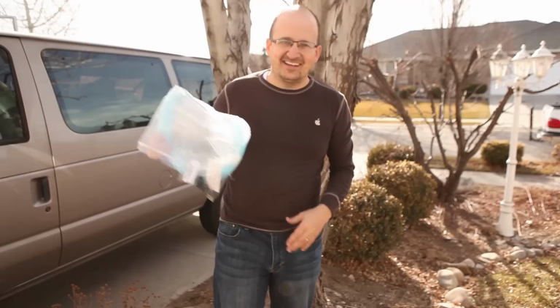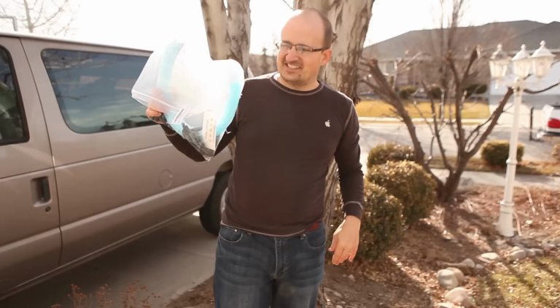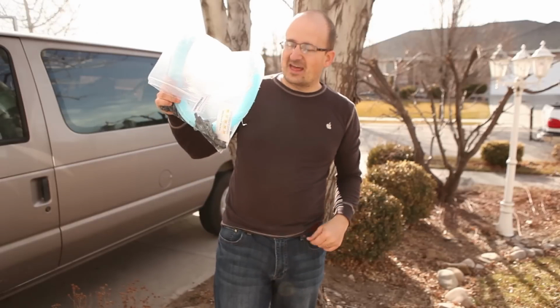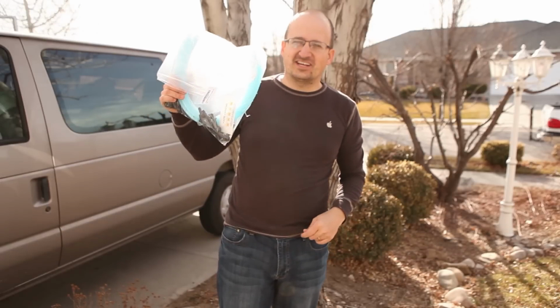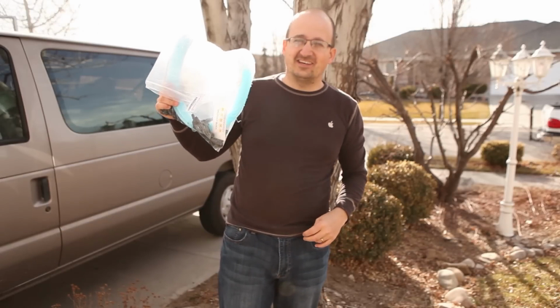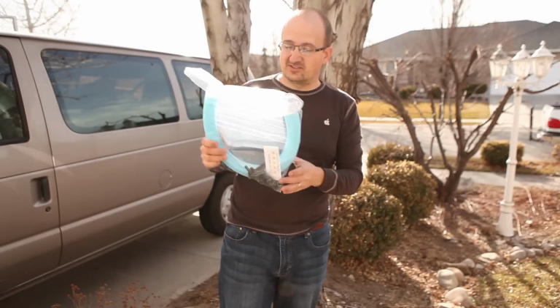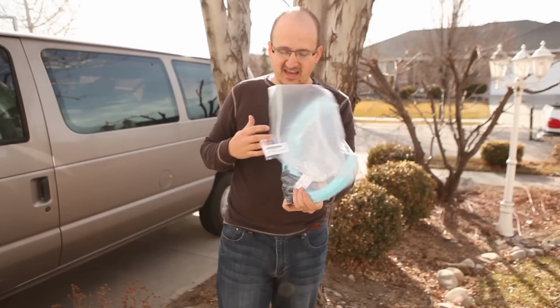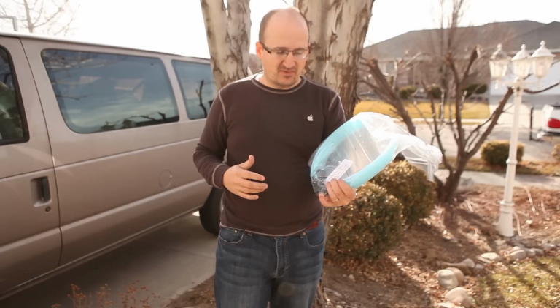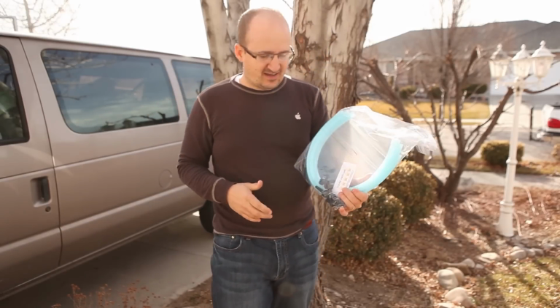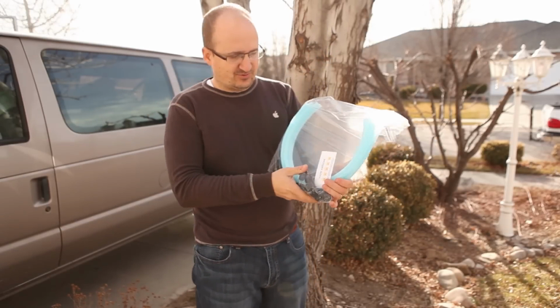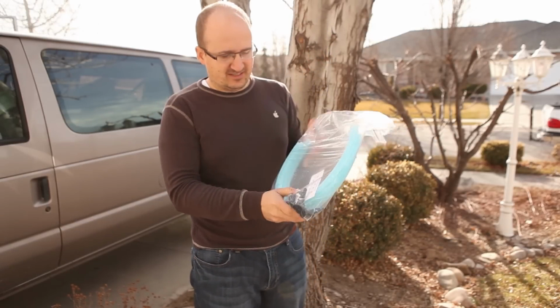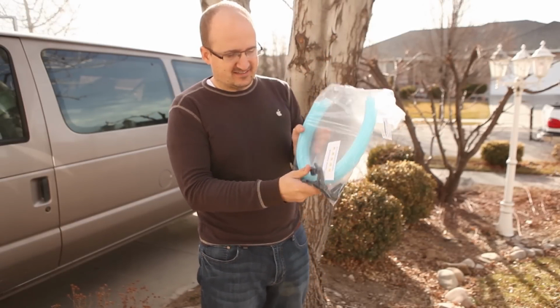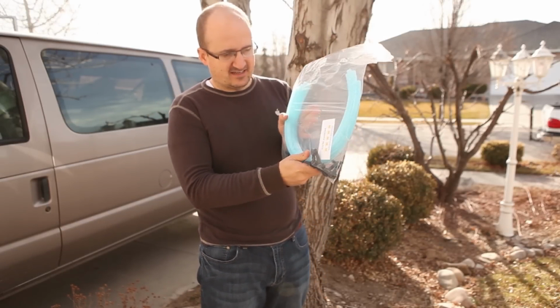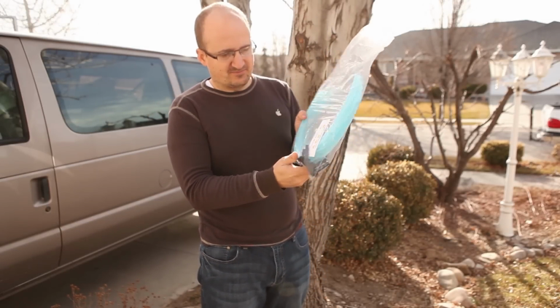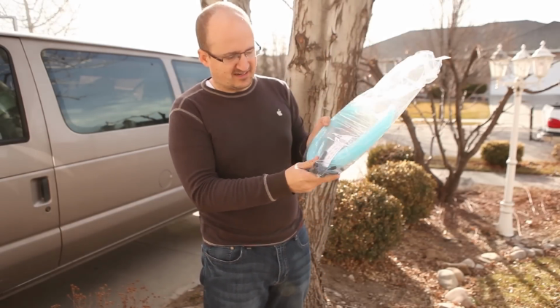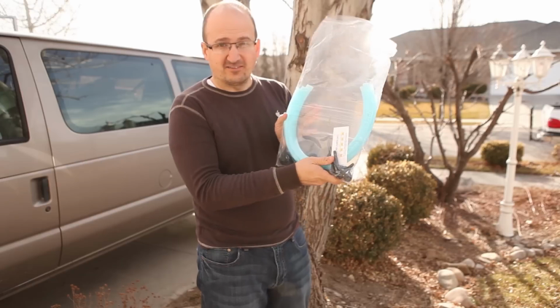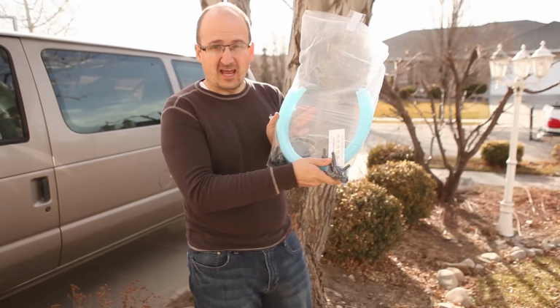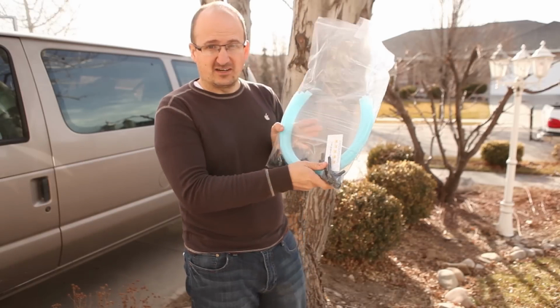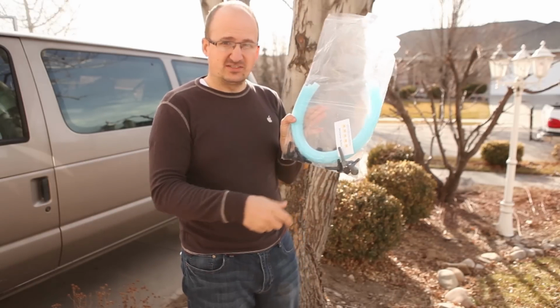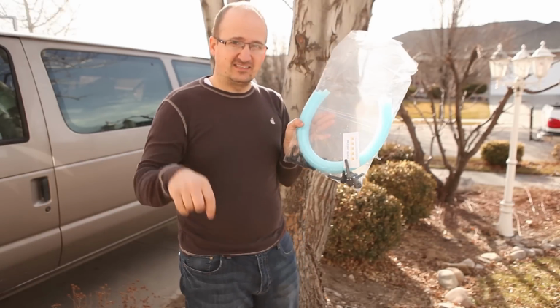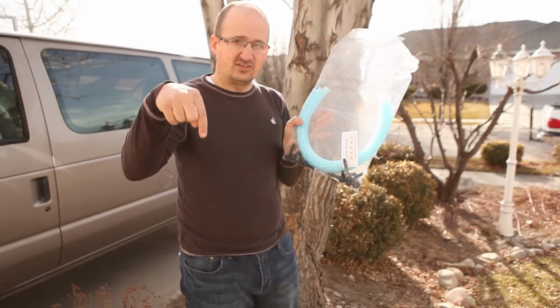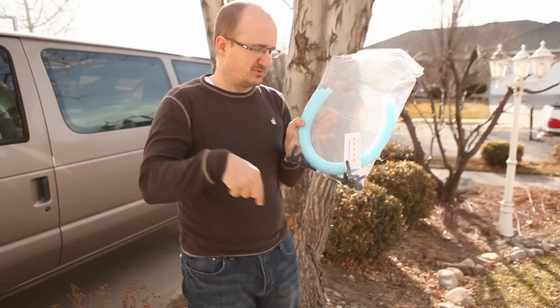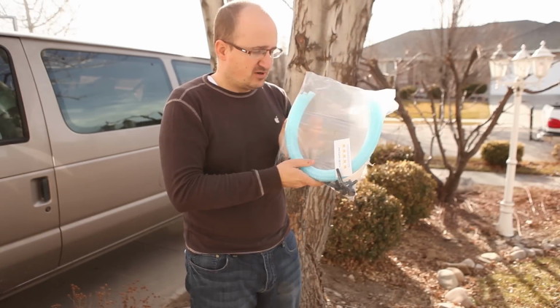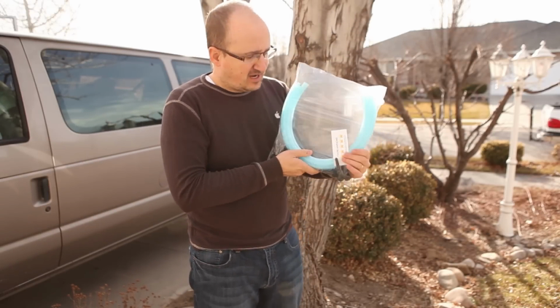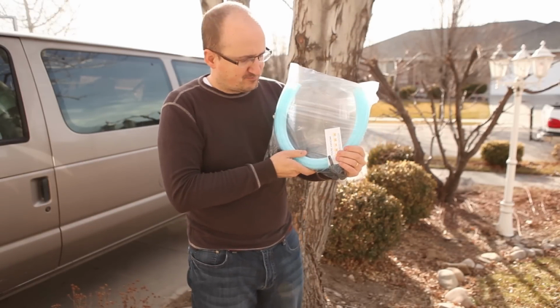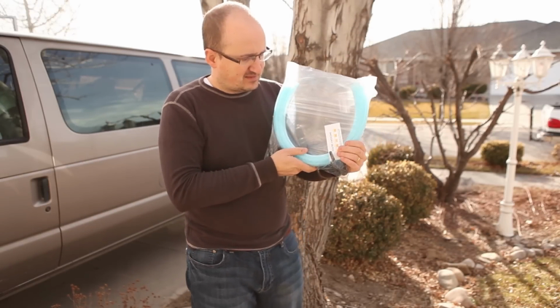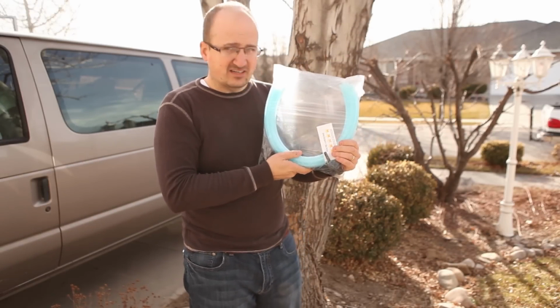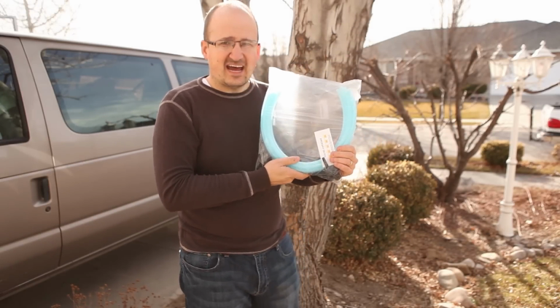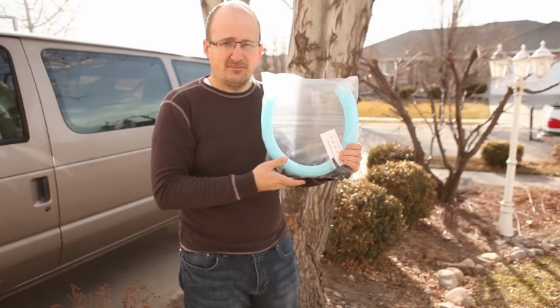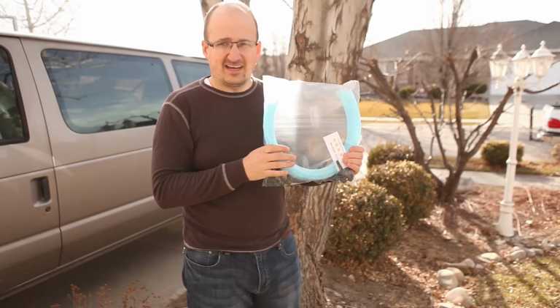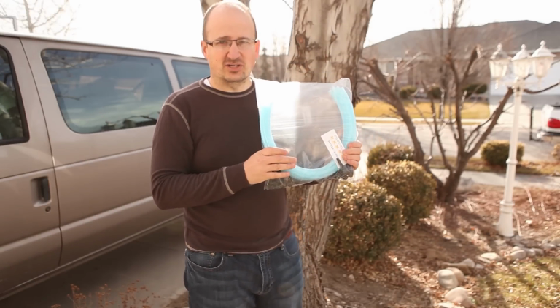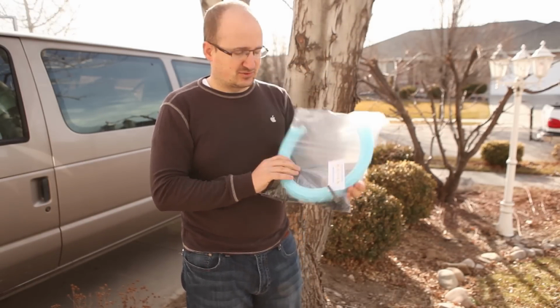Hi, this is Jesse Stay with Hashtag Geek Rings. Today I've got a cool little set here that I got off of Amazon — I'll post the link down in the description below. We are going to tap my sugar maple tree.